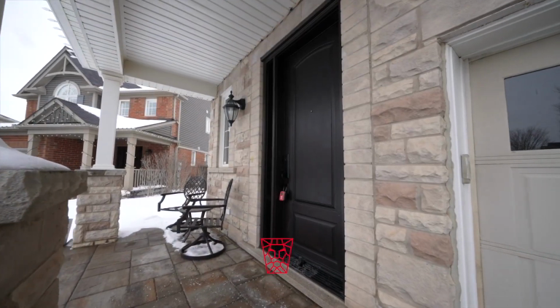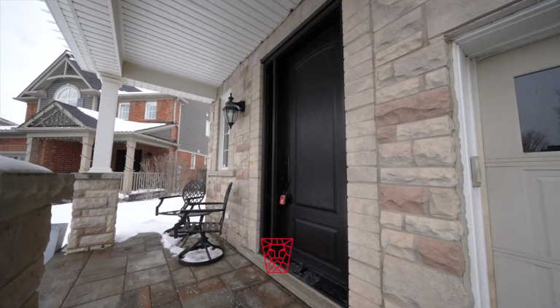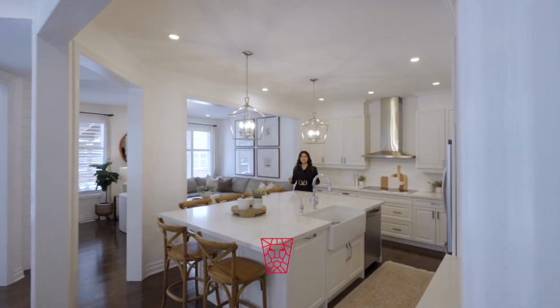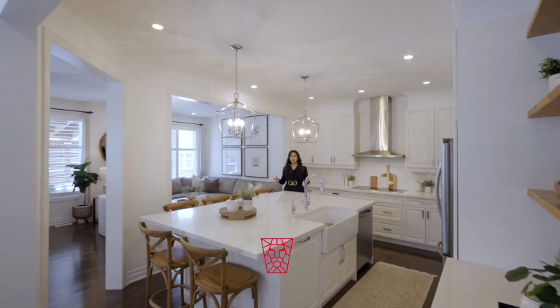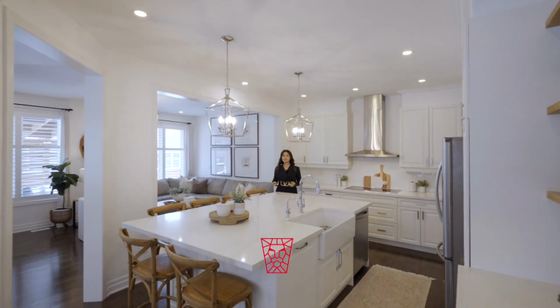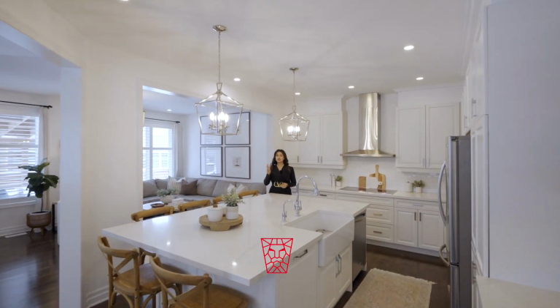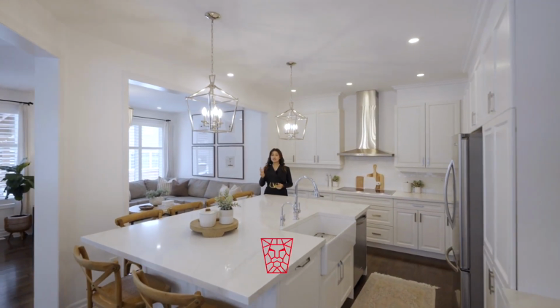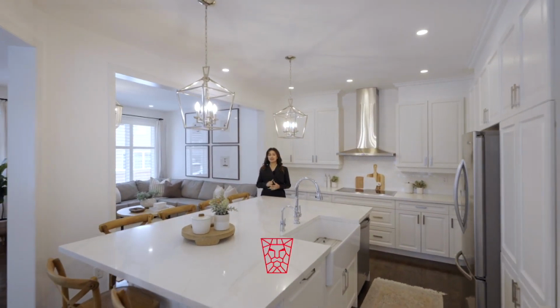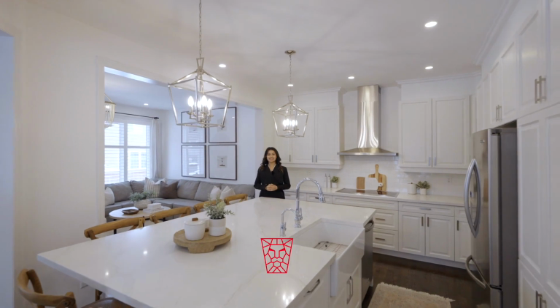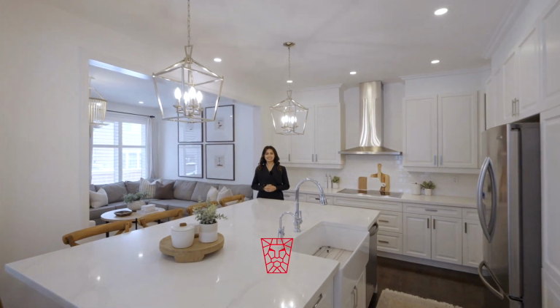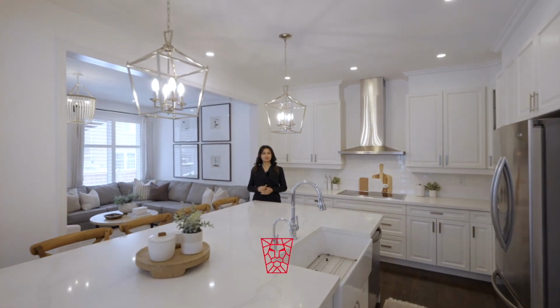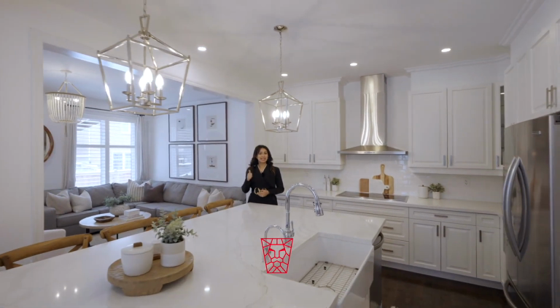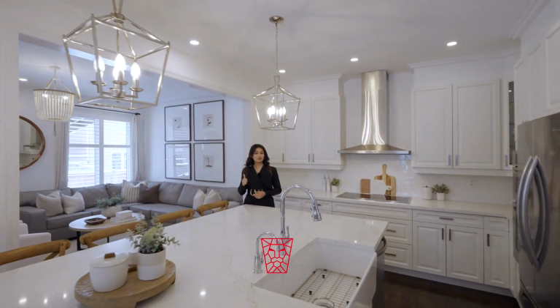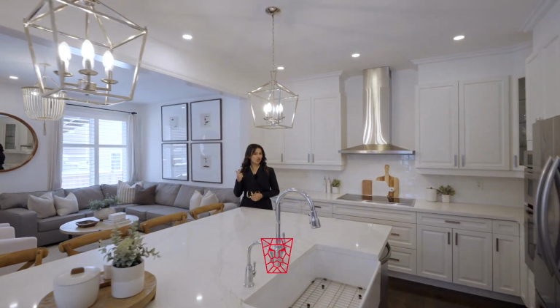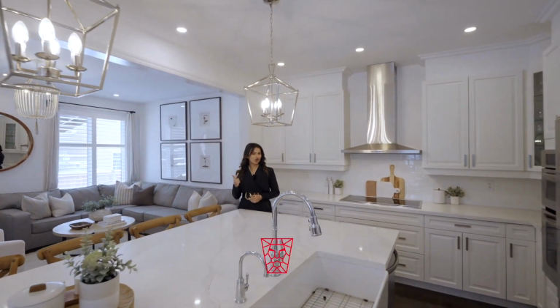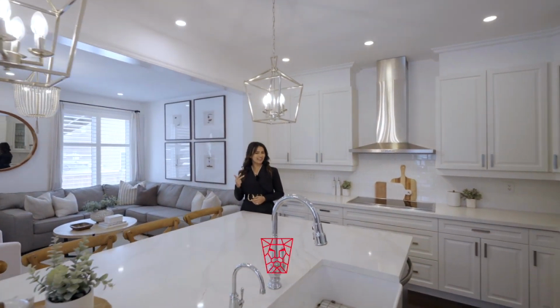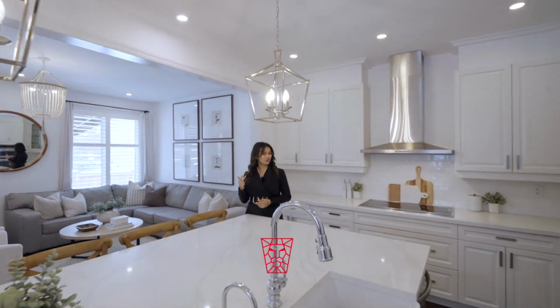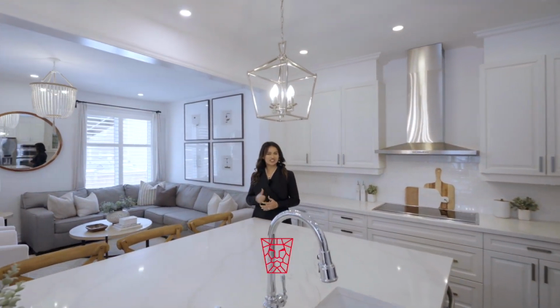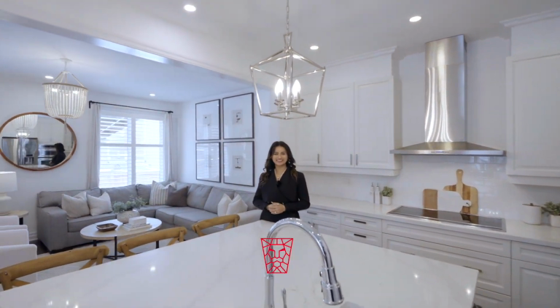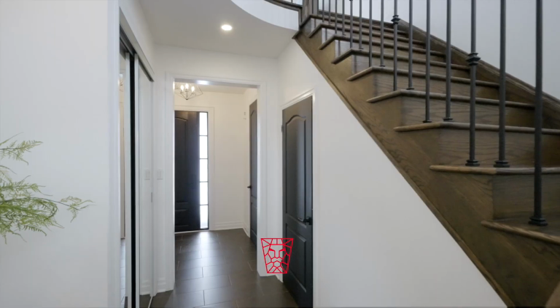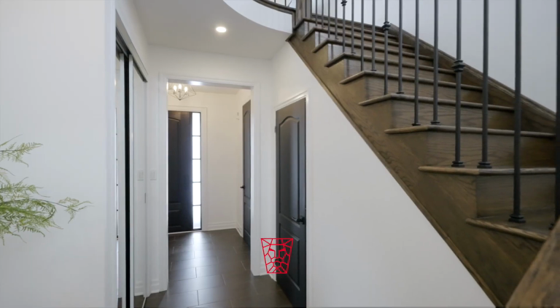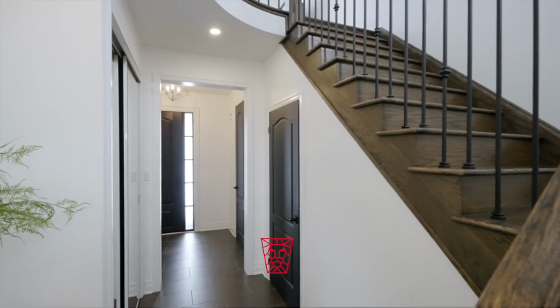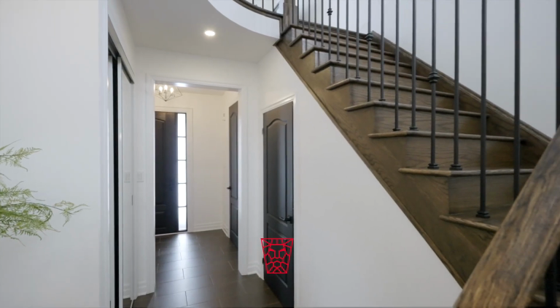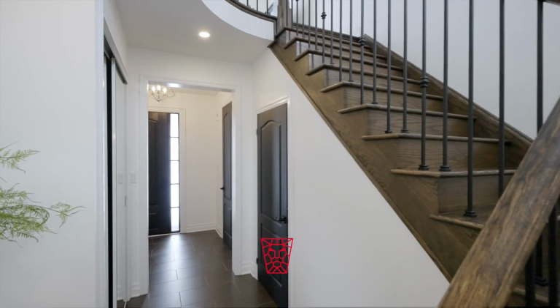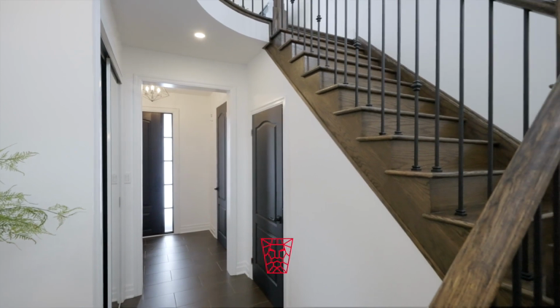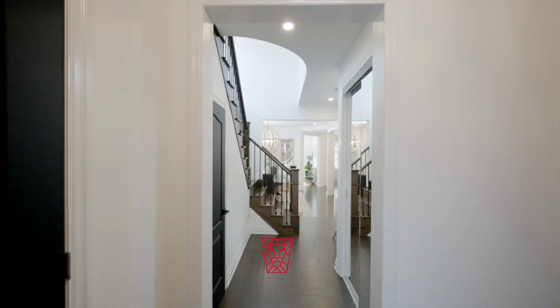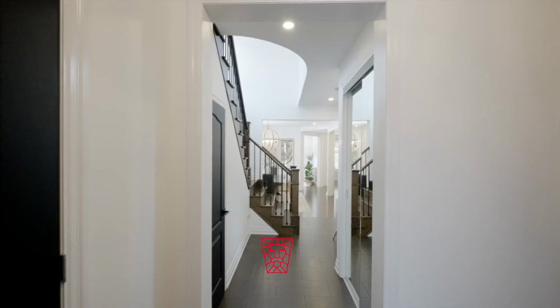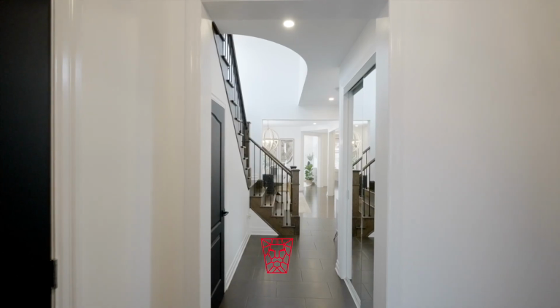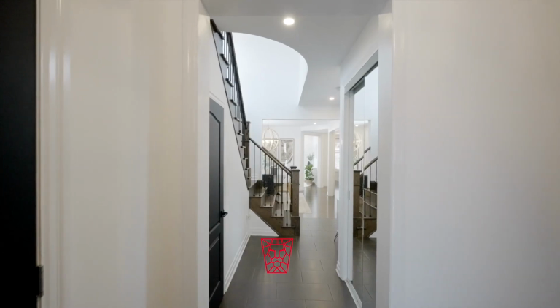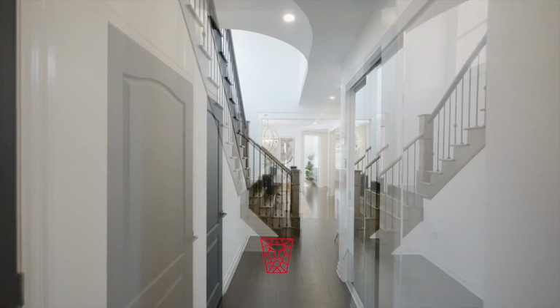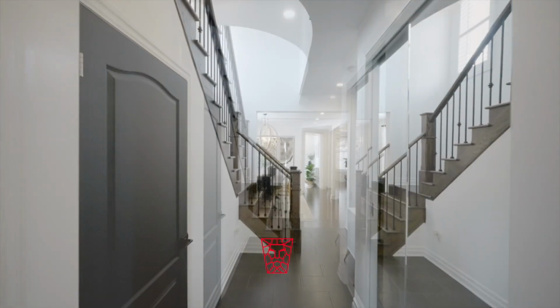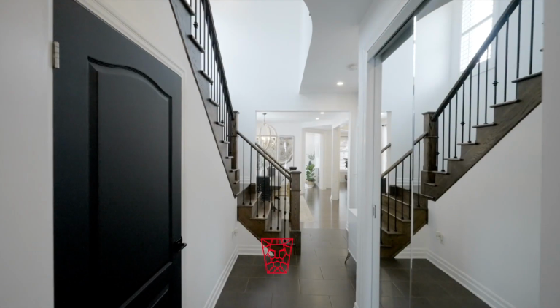This home has three great assets: layout, lot, and location. This home feels luxe from the time you step into the foyer.